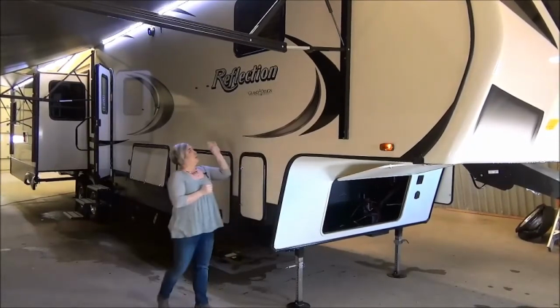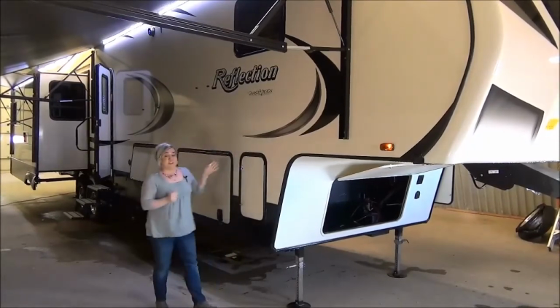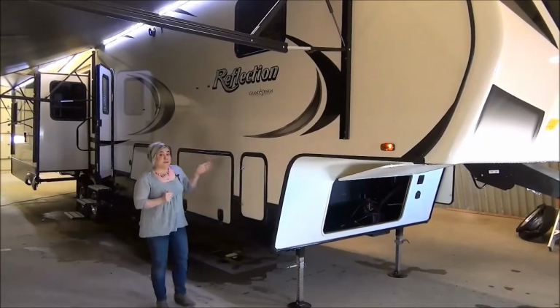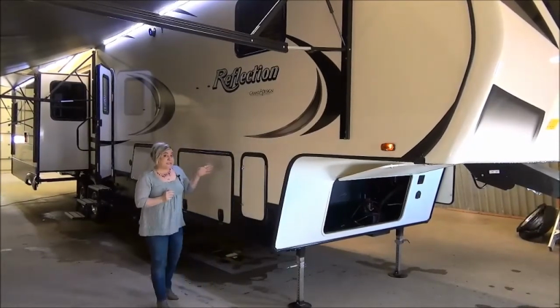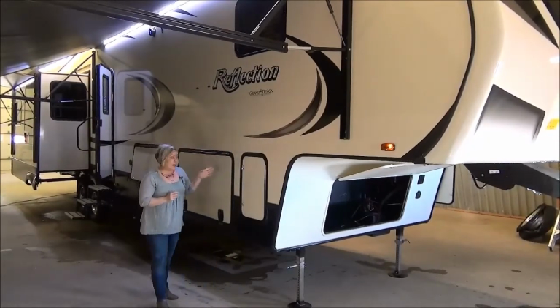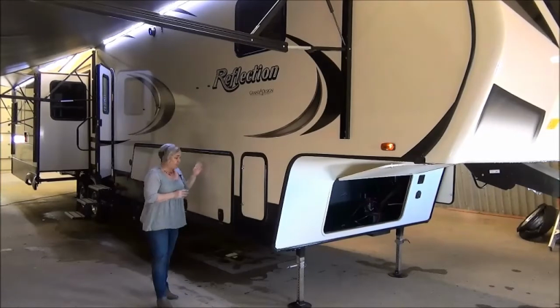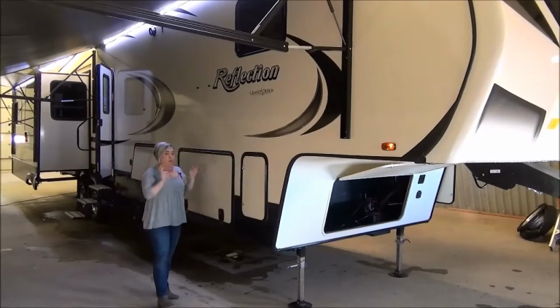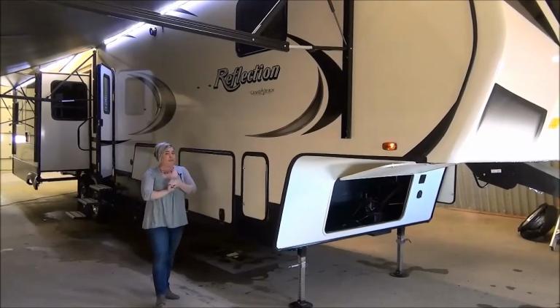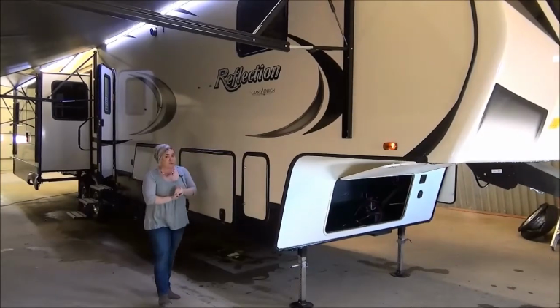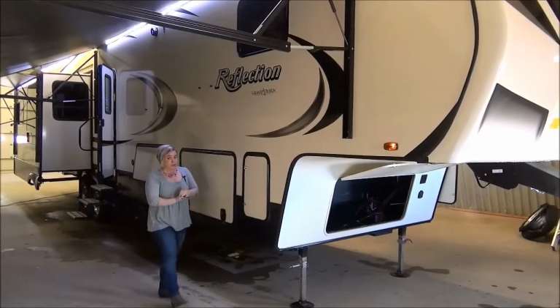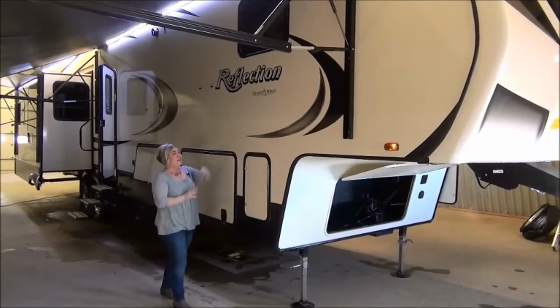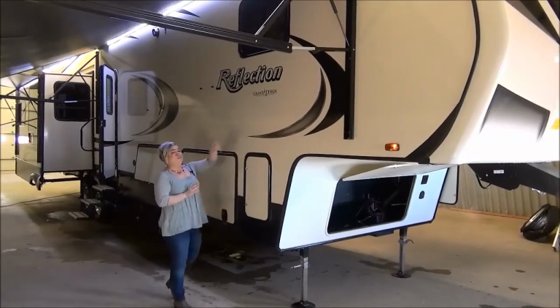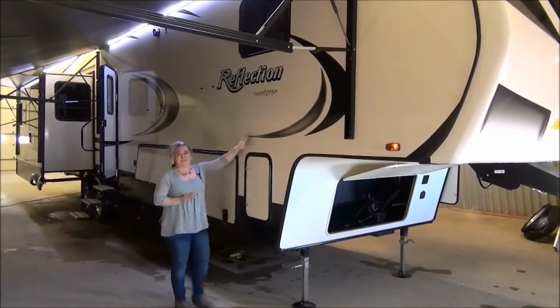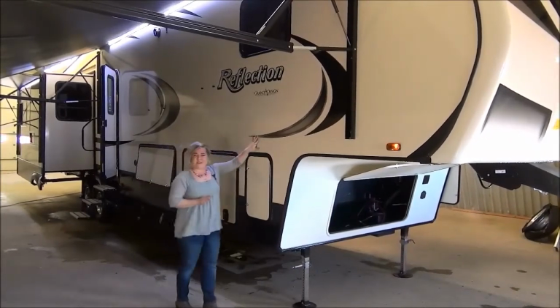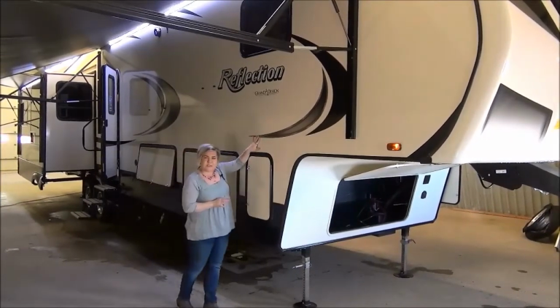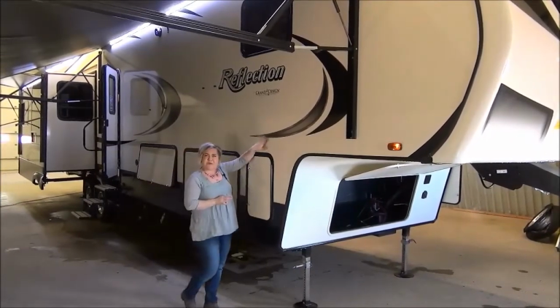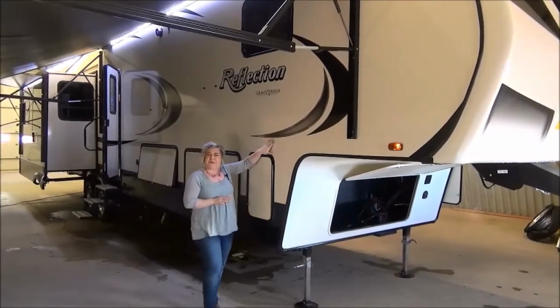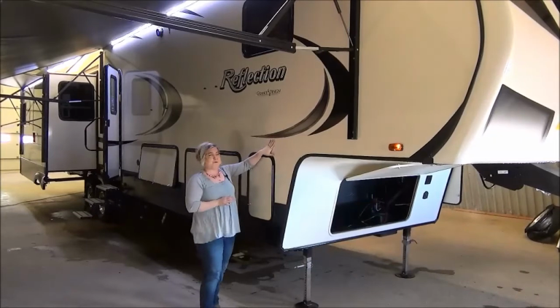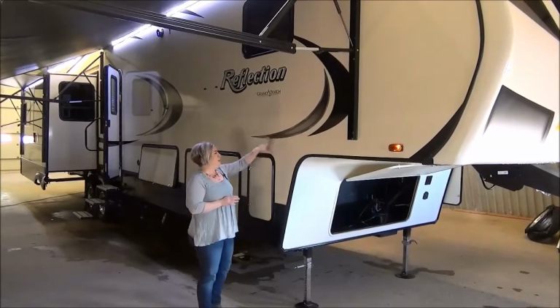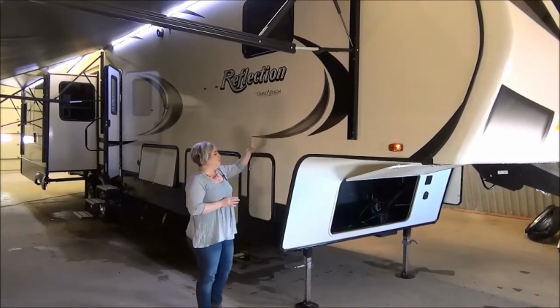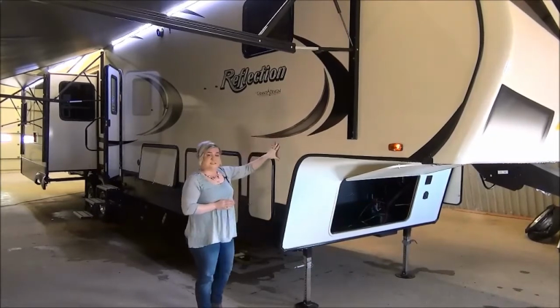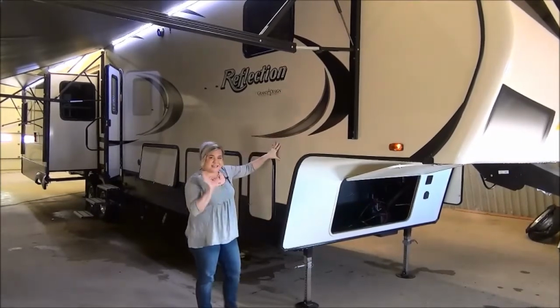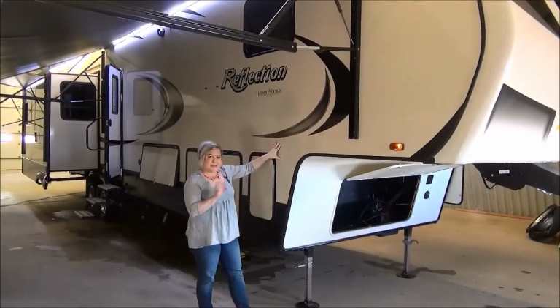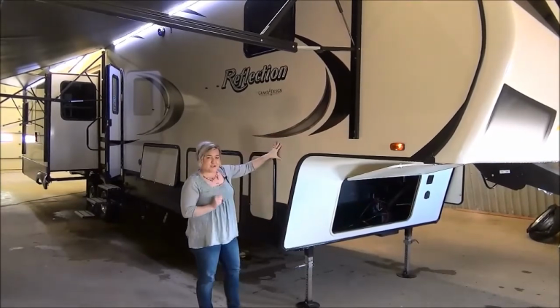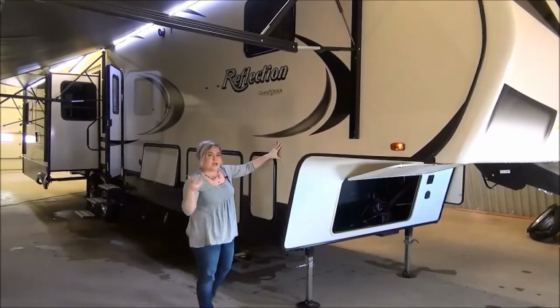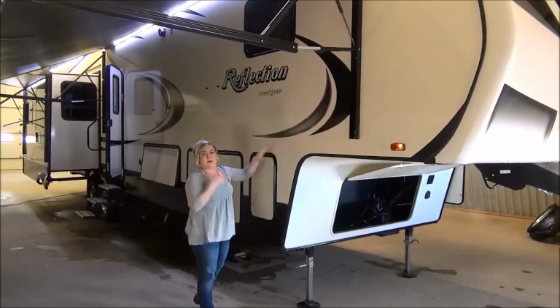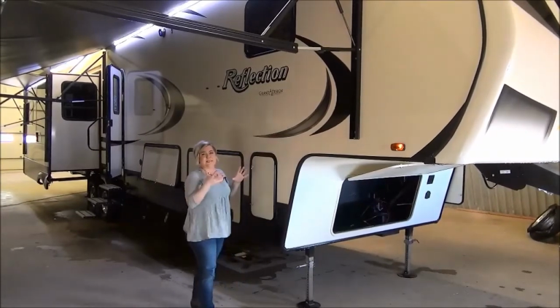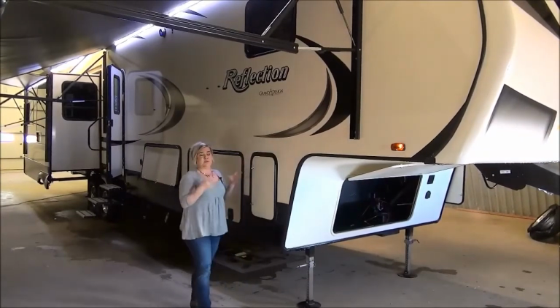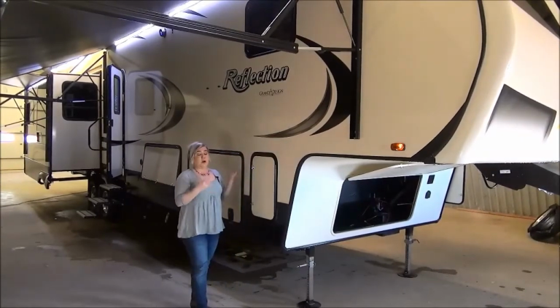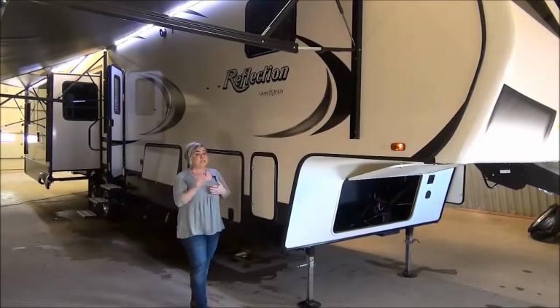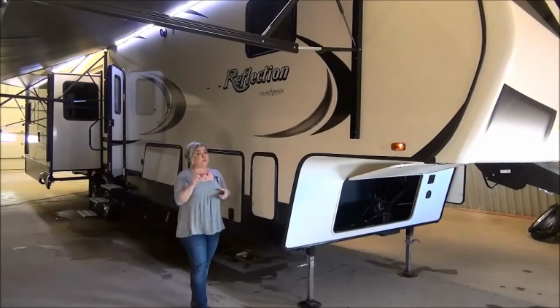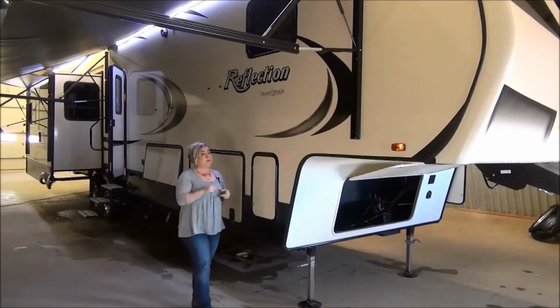Reflection is made by Grand Design. Three-year structural warranty, five-year deco warranty which we haven't heard of before. Five-side laminated construction, upgraded insulation, and we've optioned in dual-pane windows.